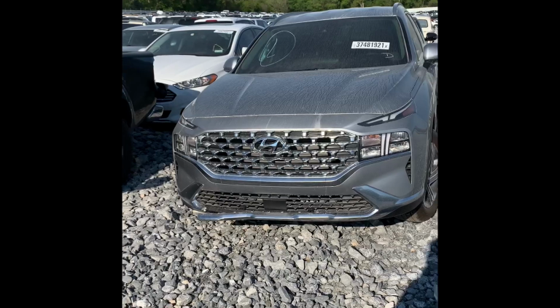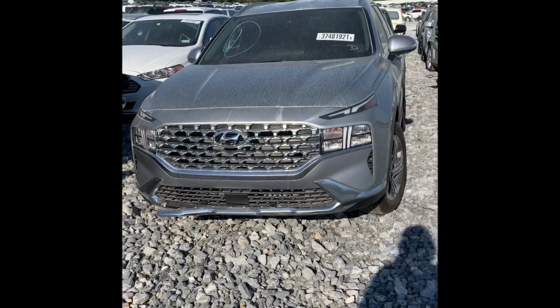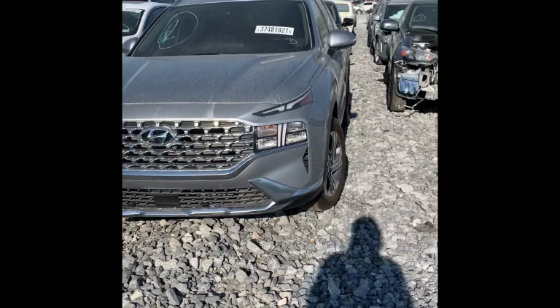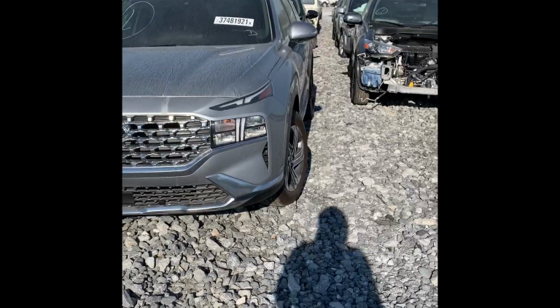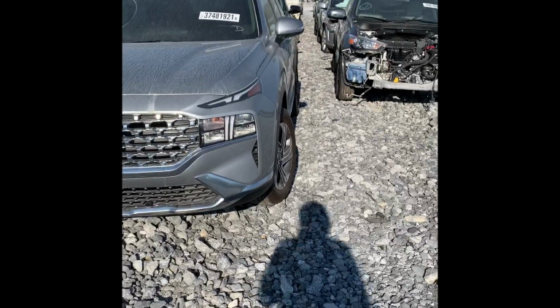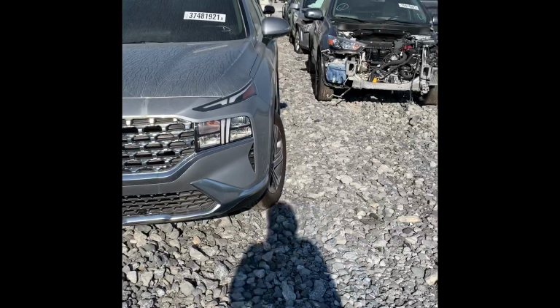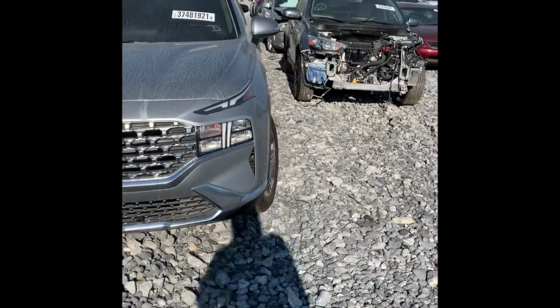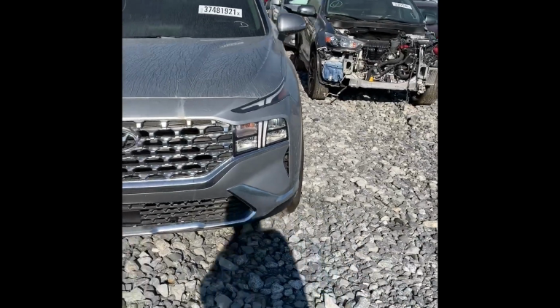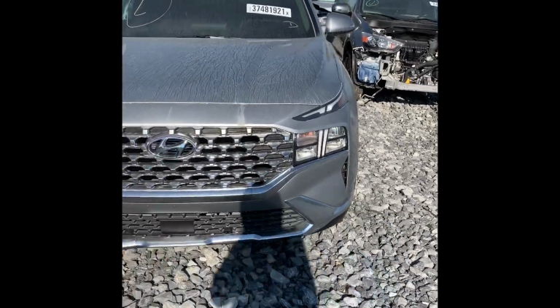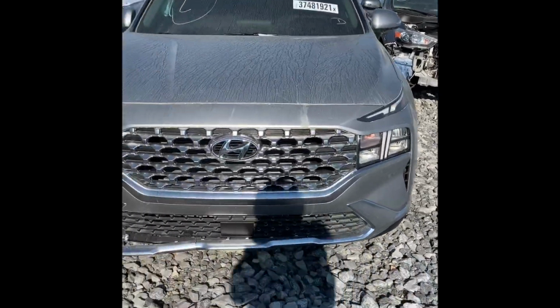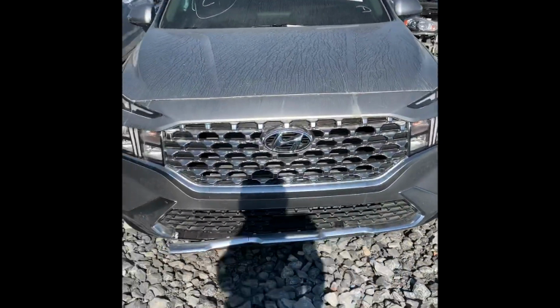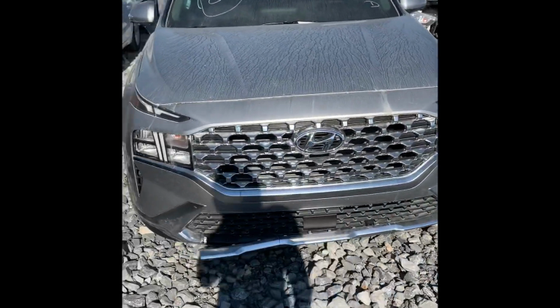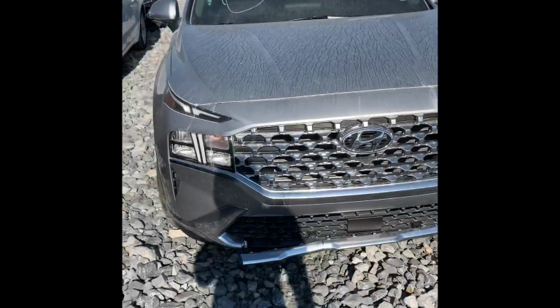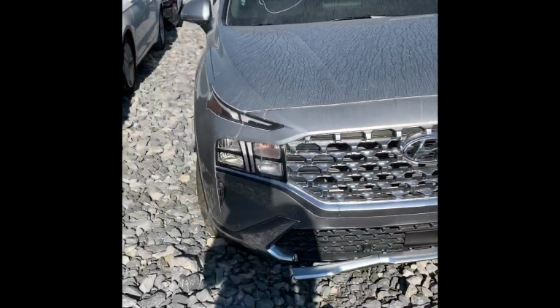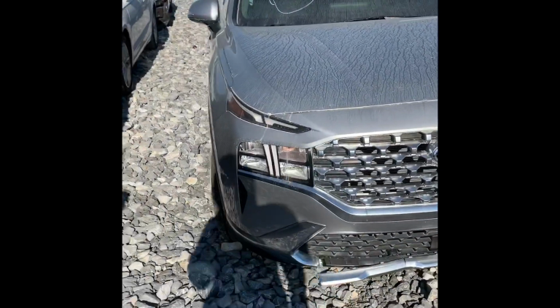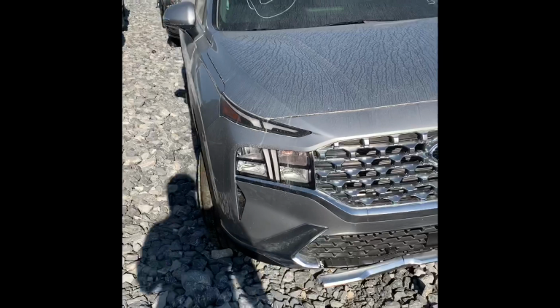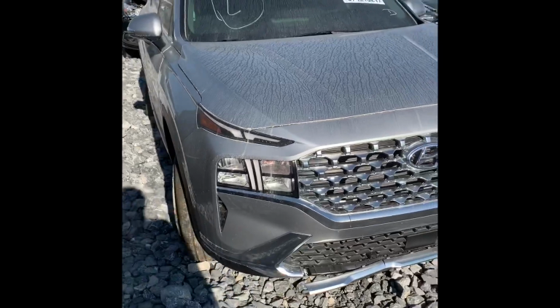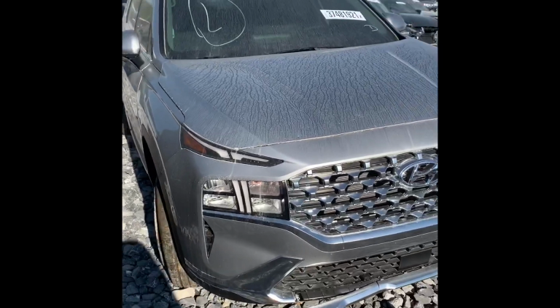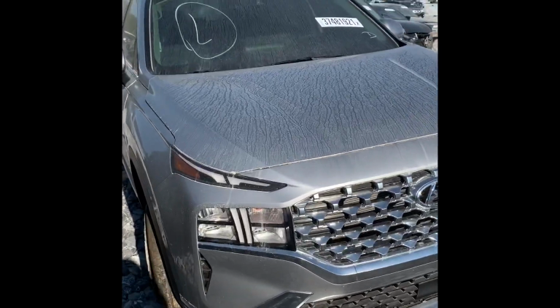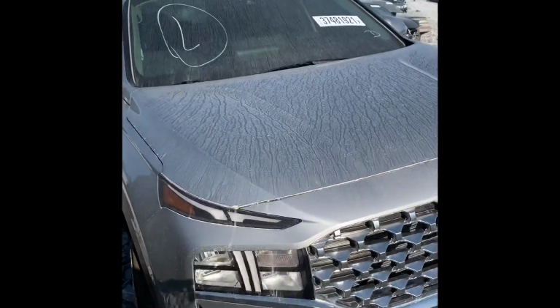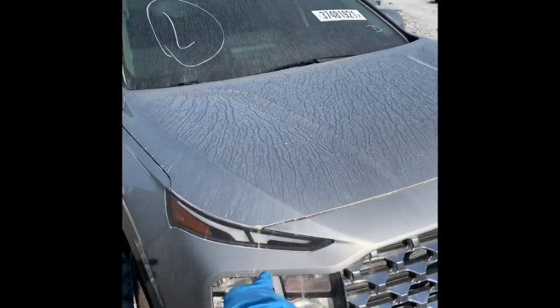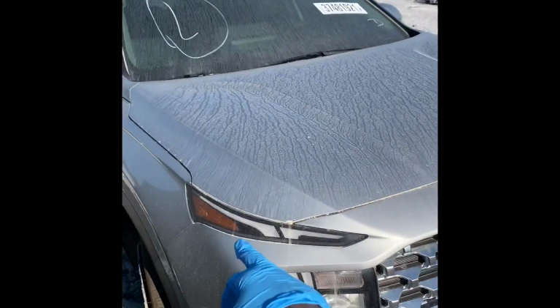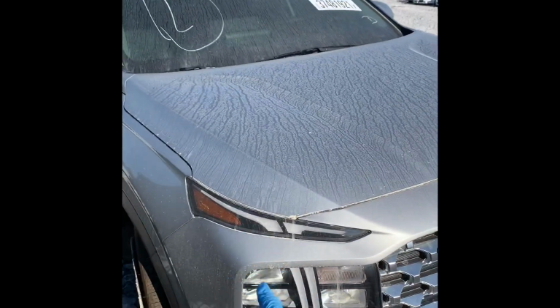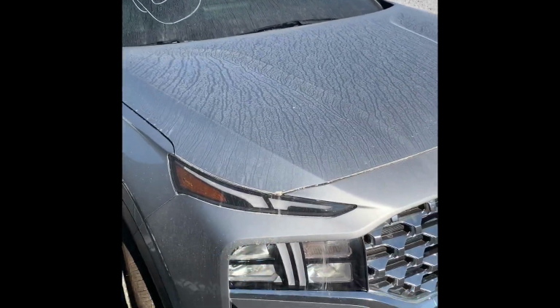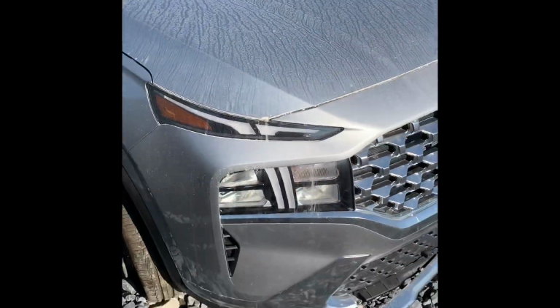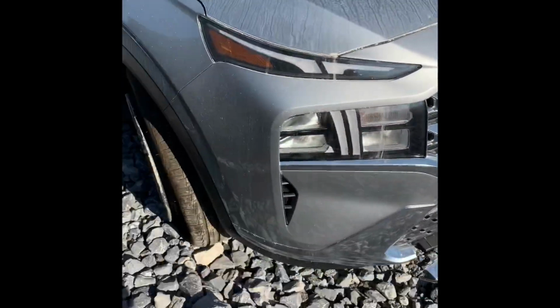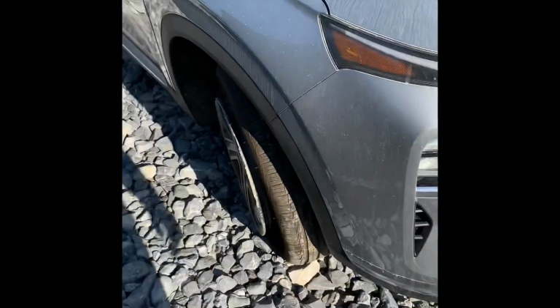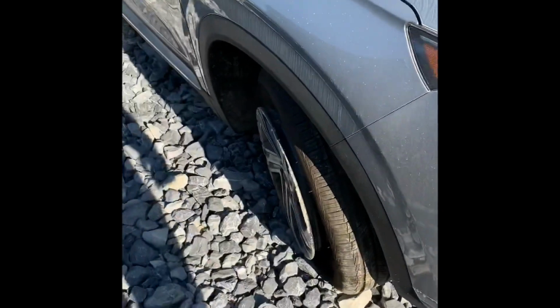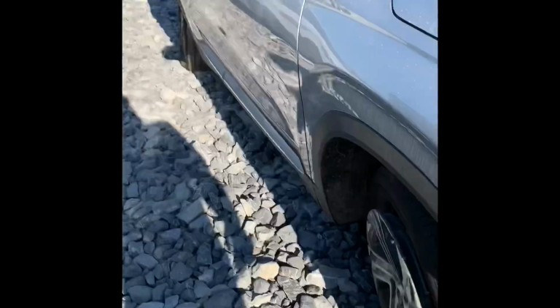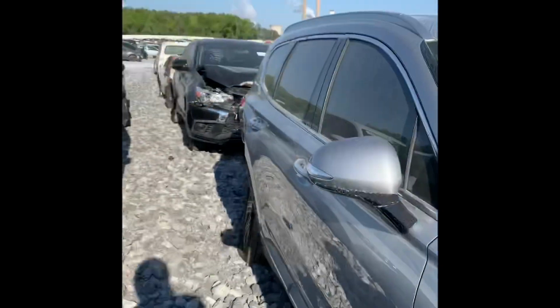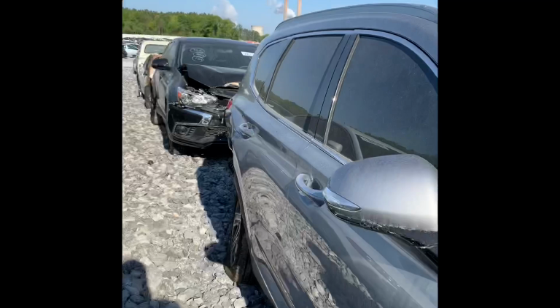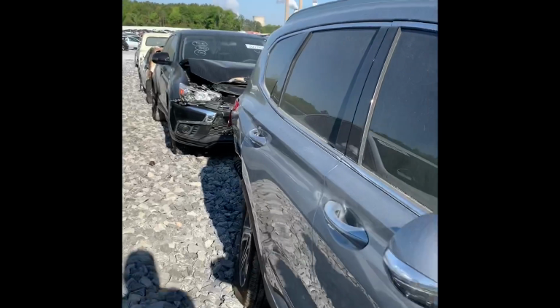We're gonna look at the 2021 Santa Fe. The Santa Fe front end looks kind of funny to me — look at the lights, how they separate there, and then the bottom piece from the grill. Let's see how they tow up the 2021 Santa Fe.